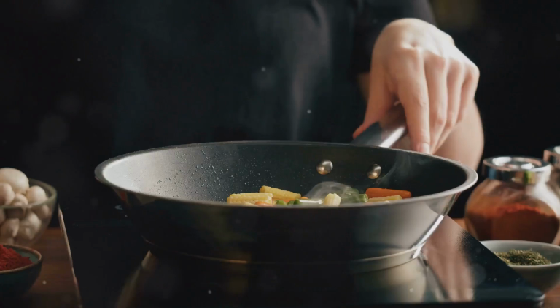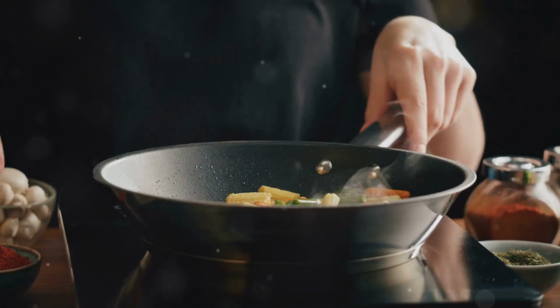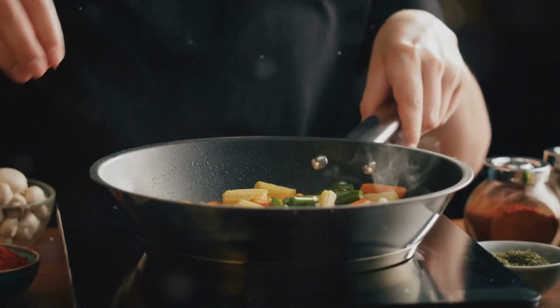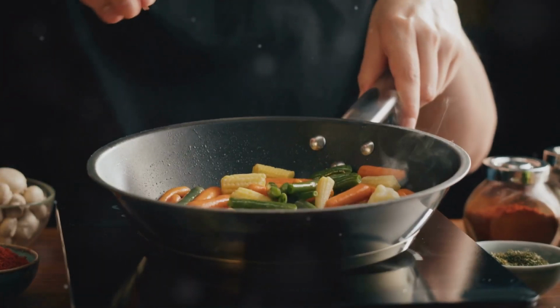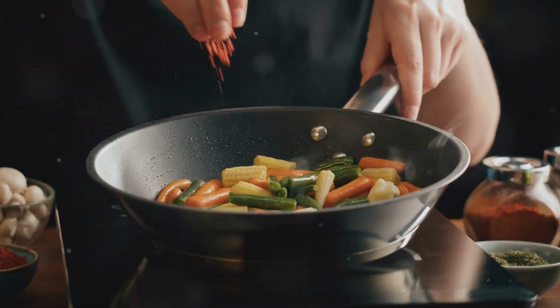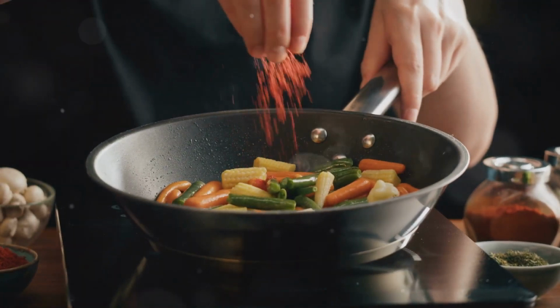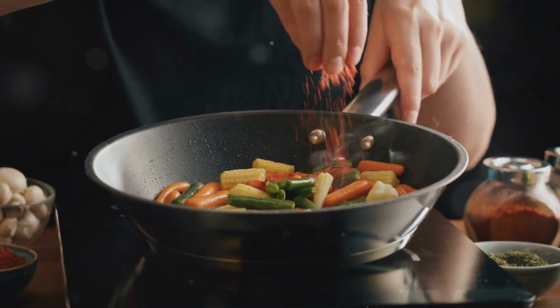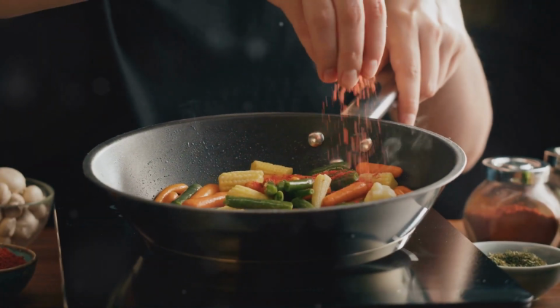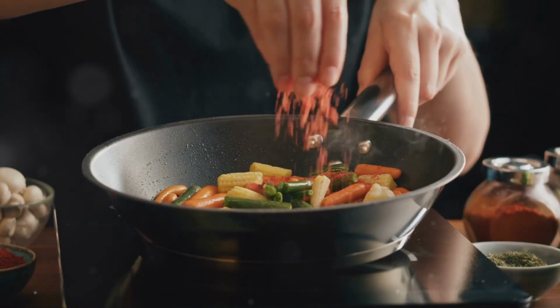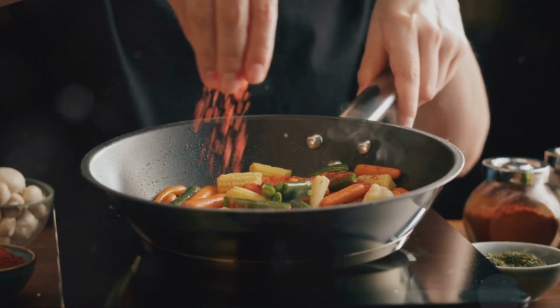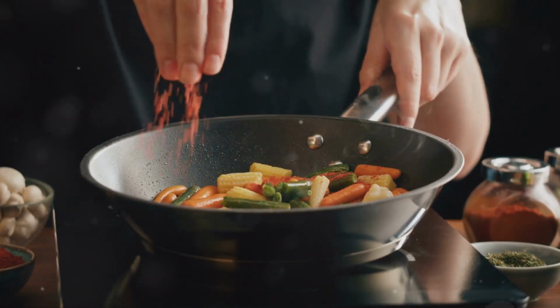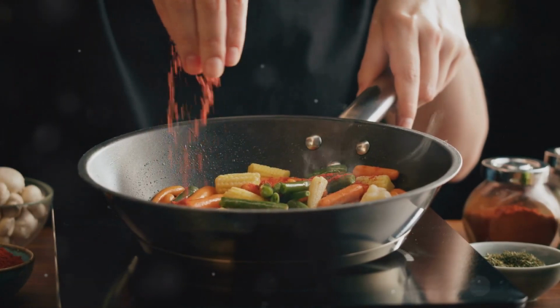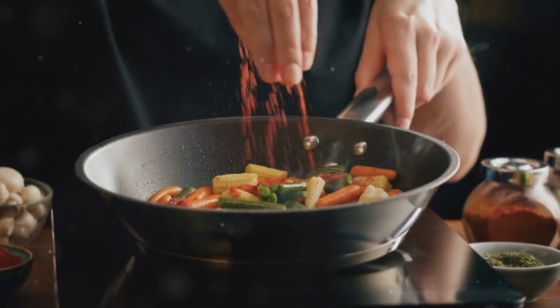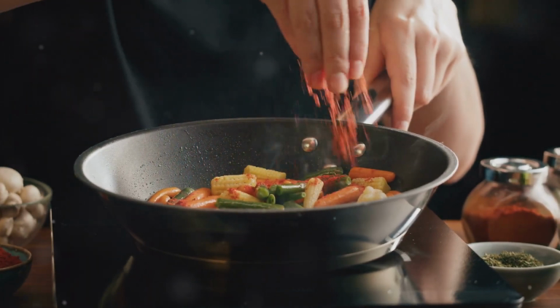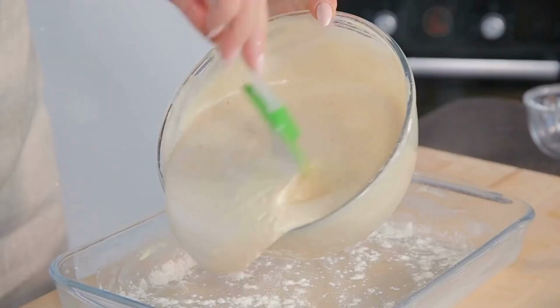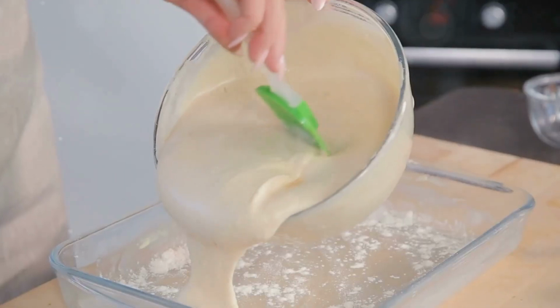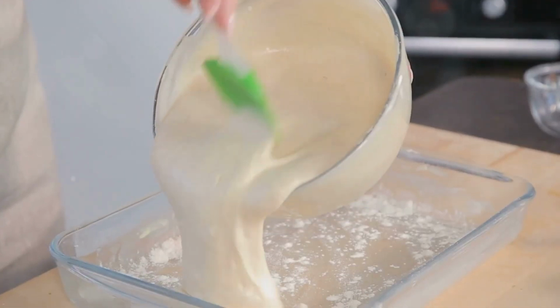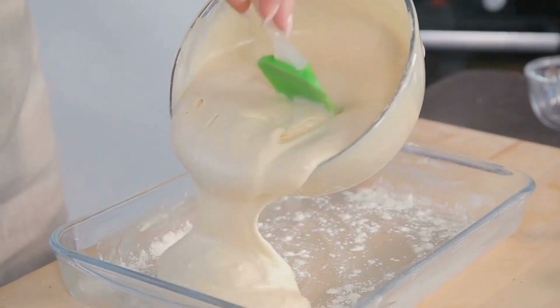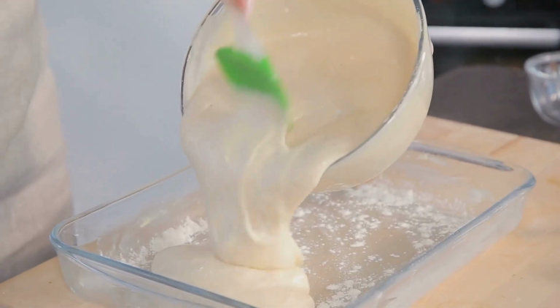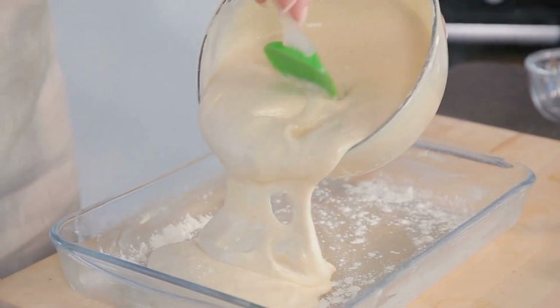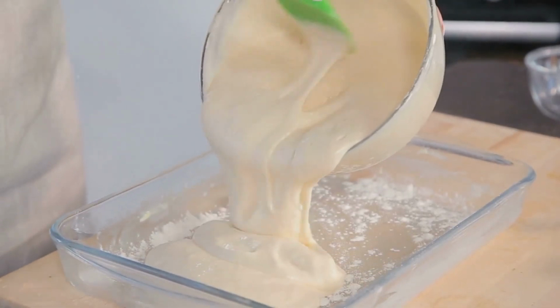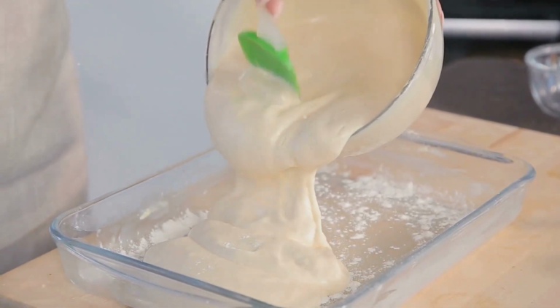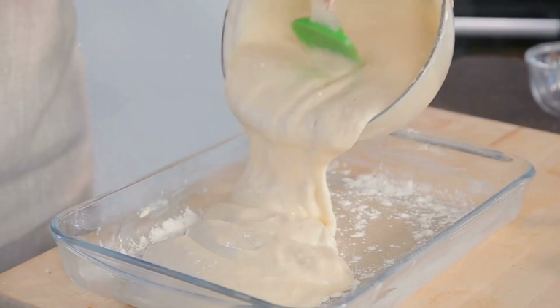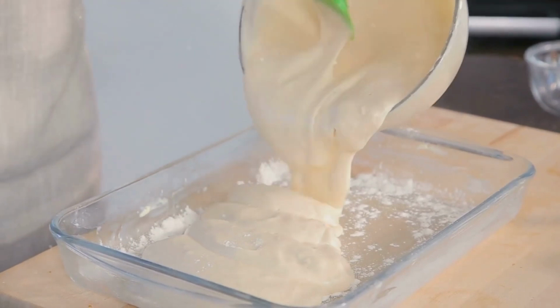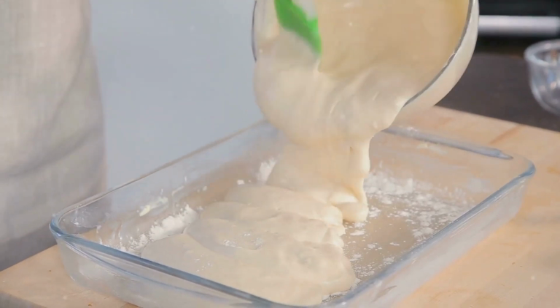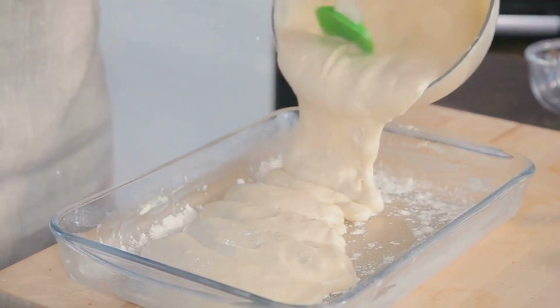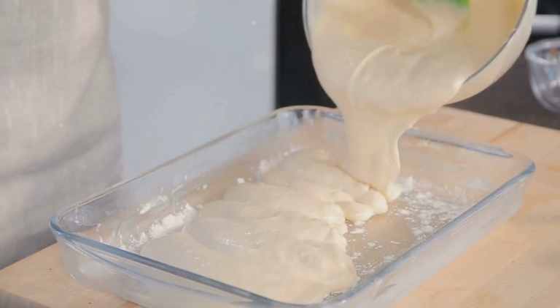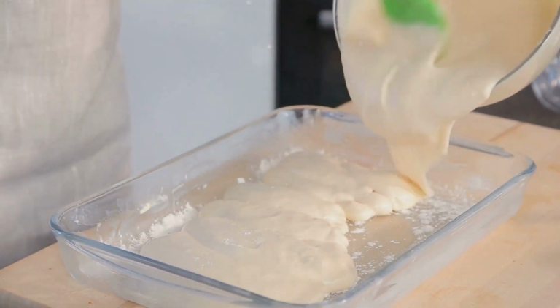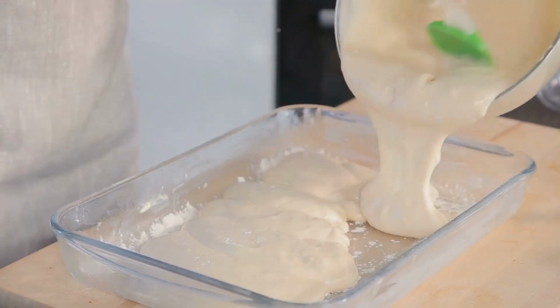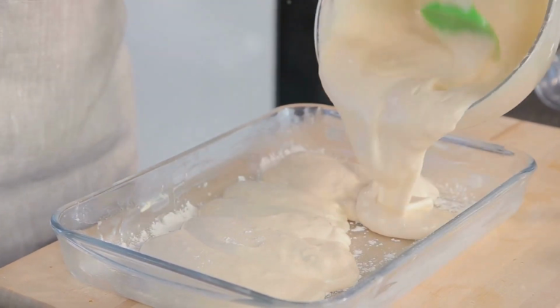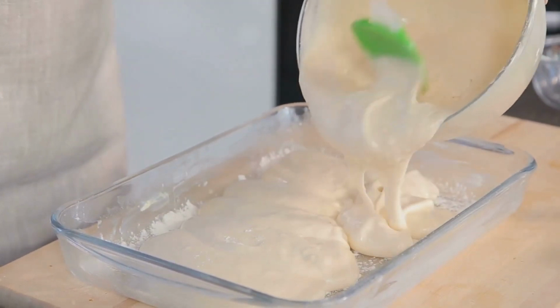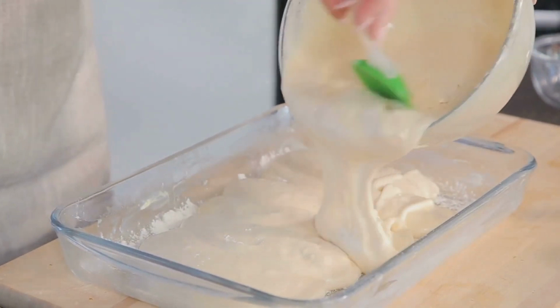Season with salt, pepper, and optional red pepper flakes for a kick. Transfer to a baking dish, sprinkle extra cheese on top, and bake for 15-20 minutes until hot and bubbly.